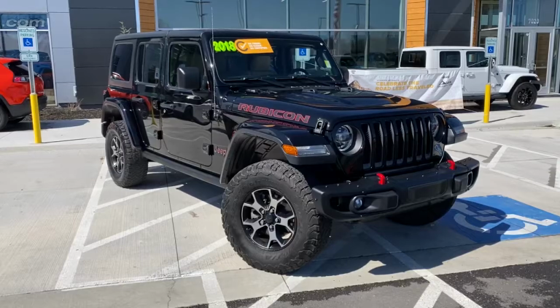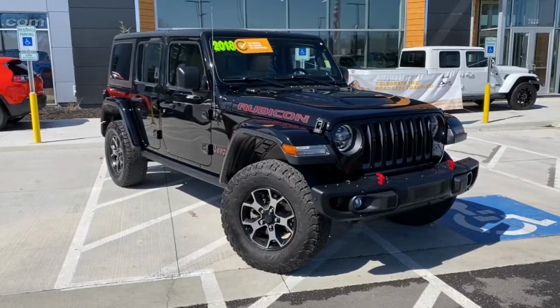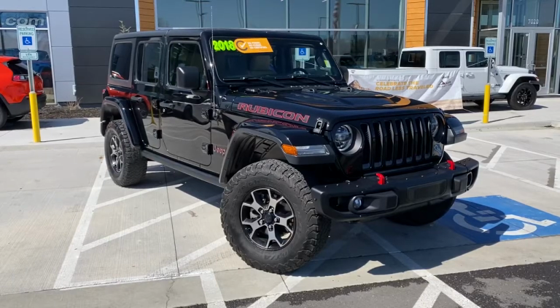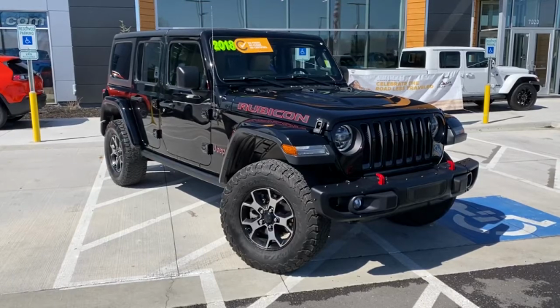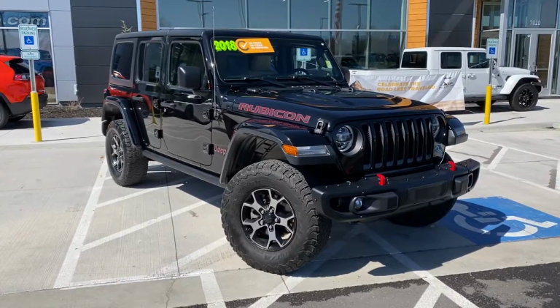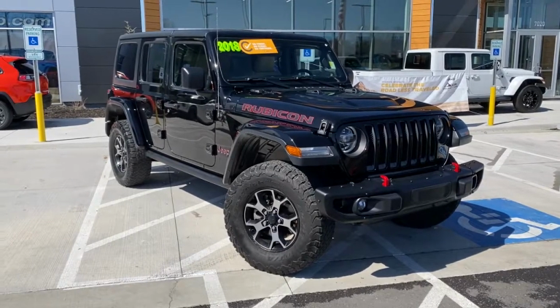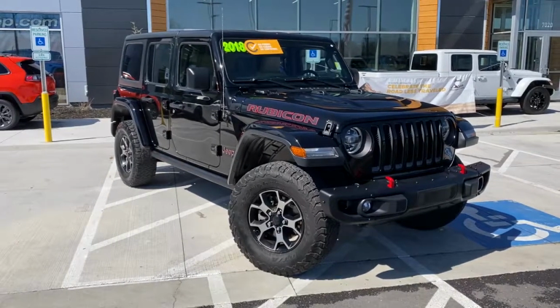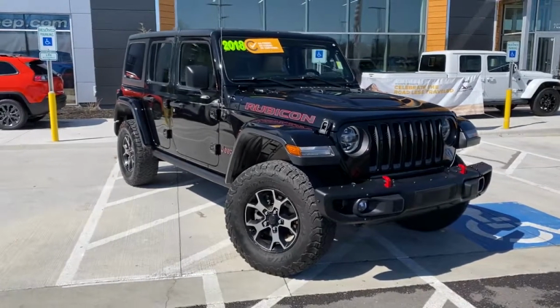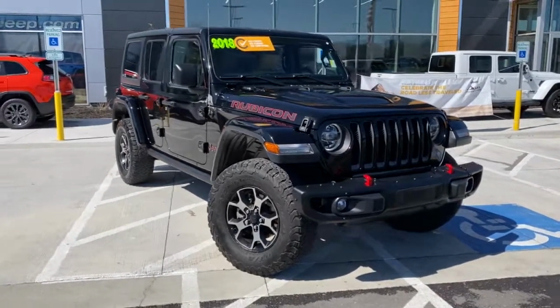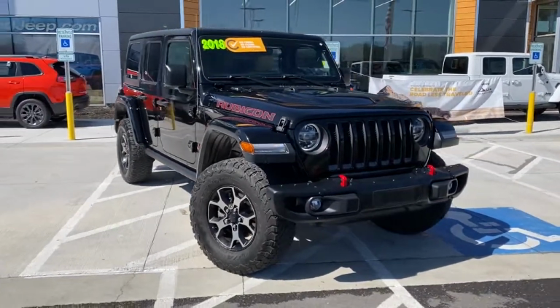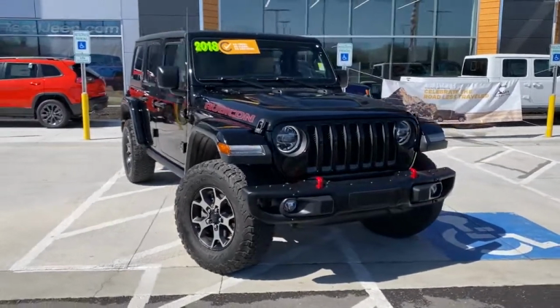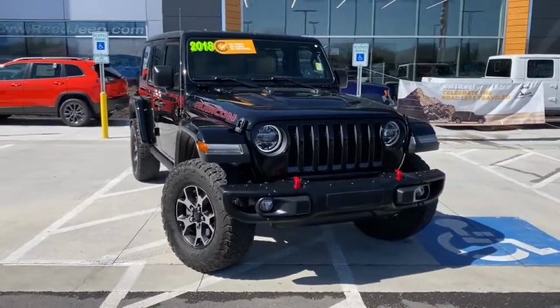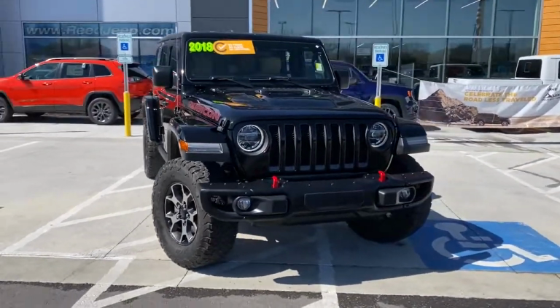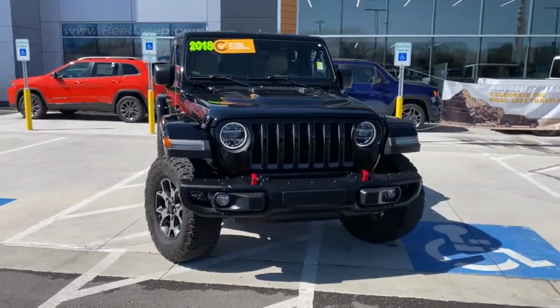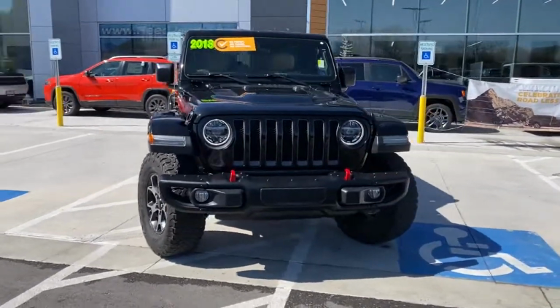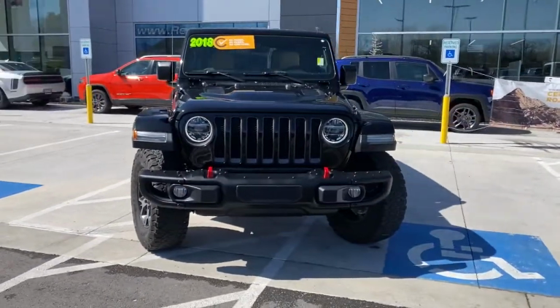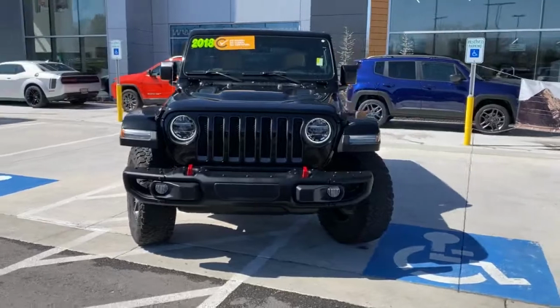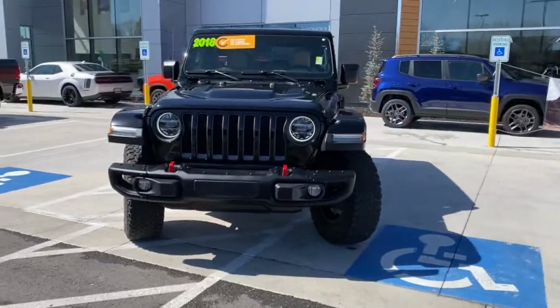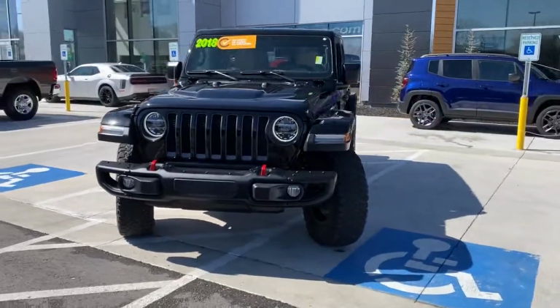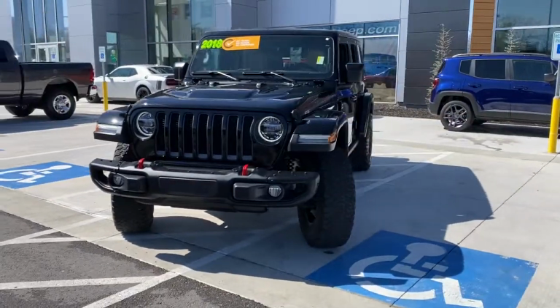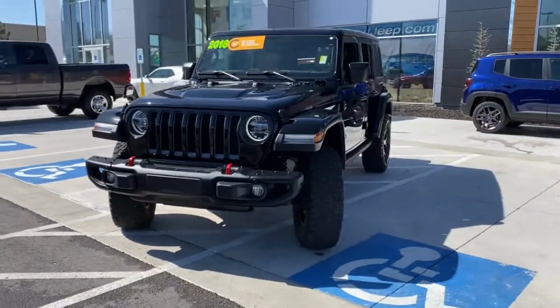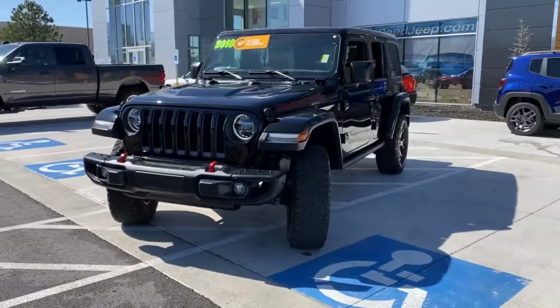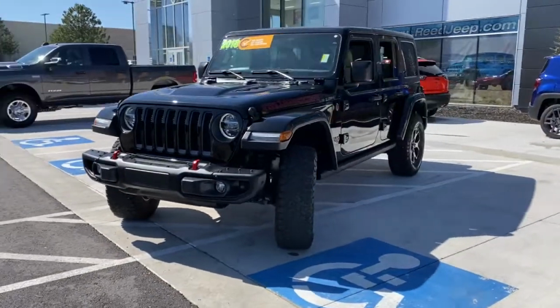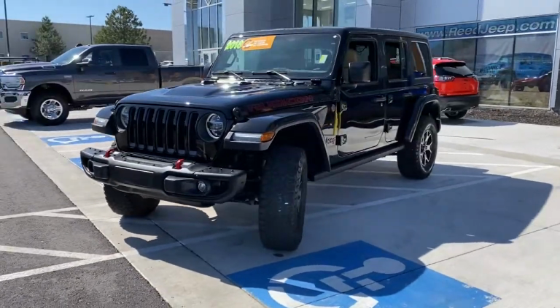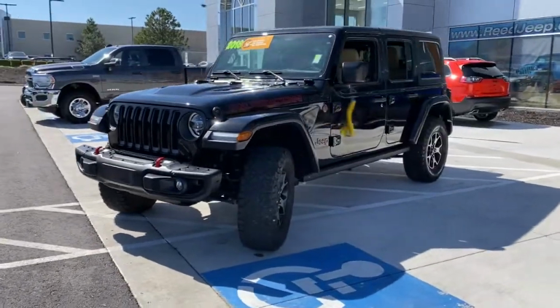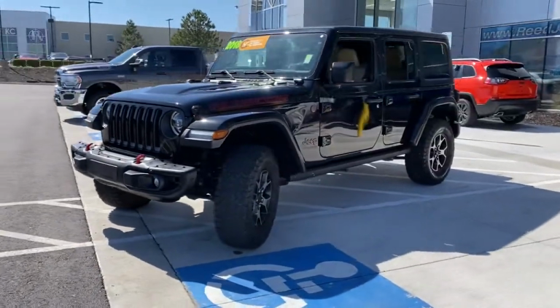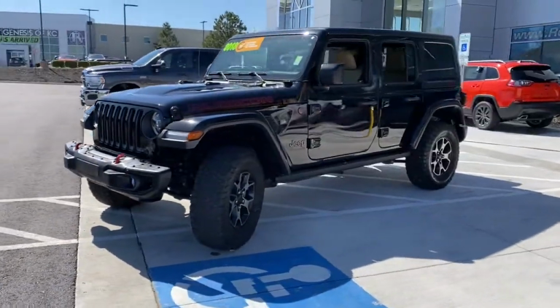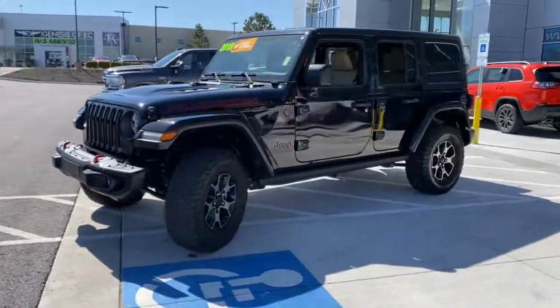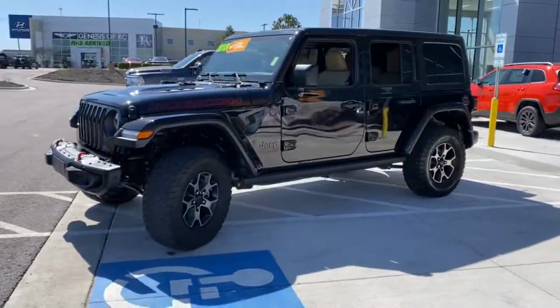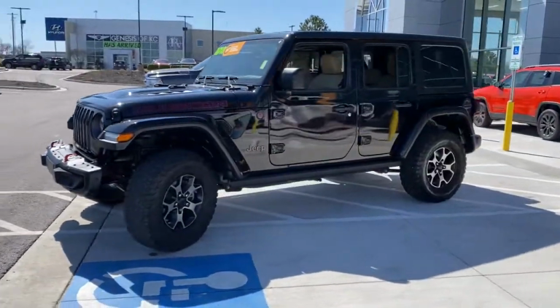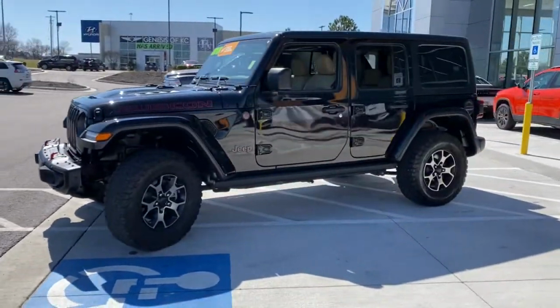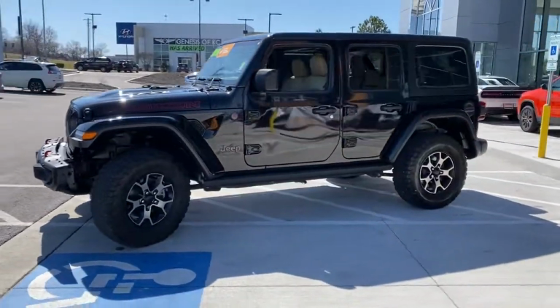You'll have love at first sight with the 2018 Jeep Wrangler. With less than 40,000 miles on the odometer, this vehicle provides excellent value.